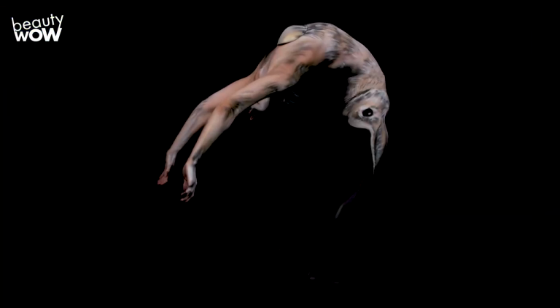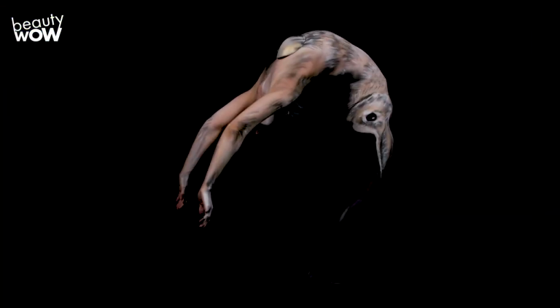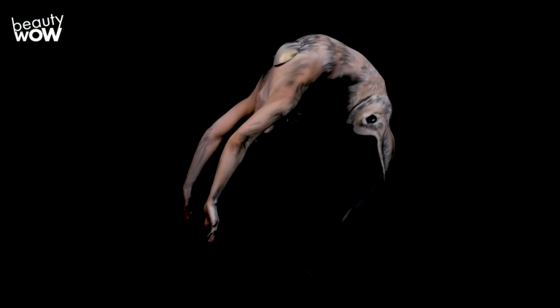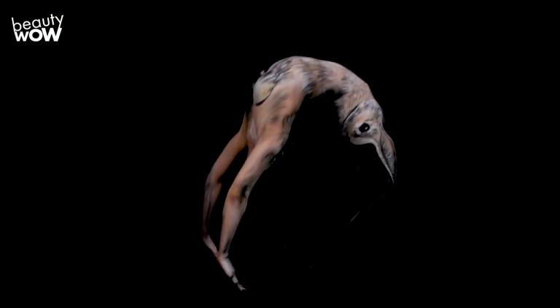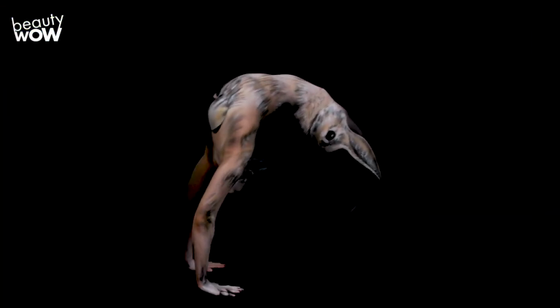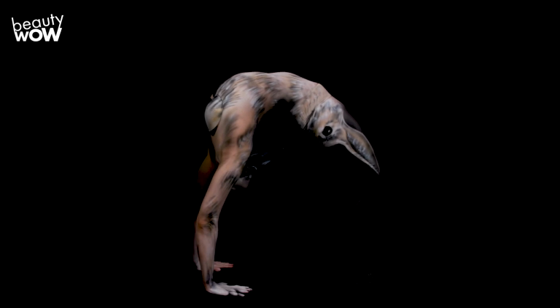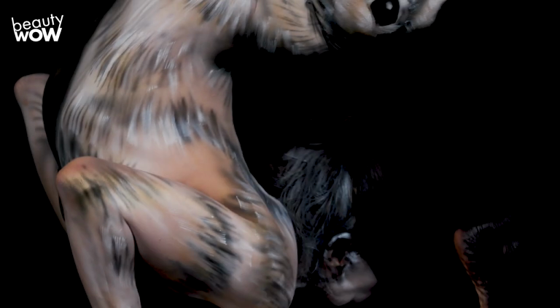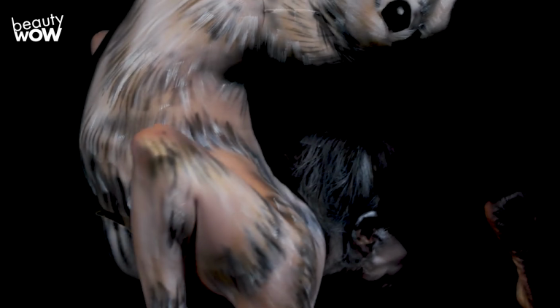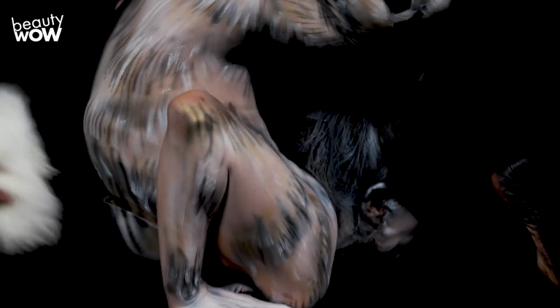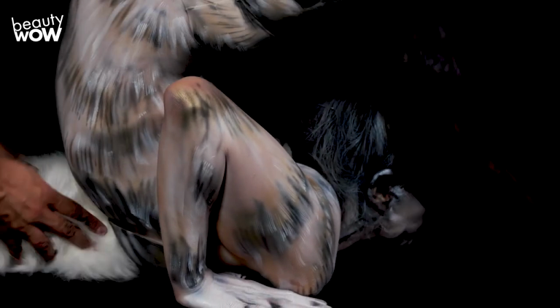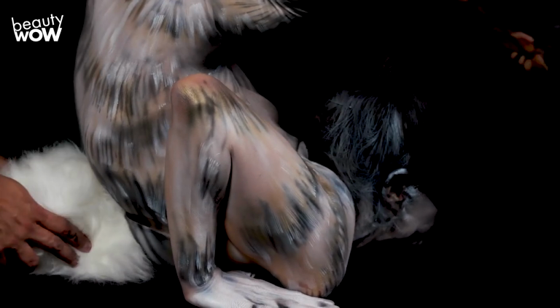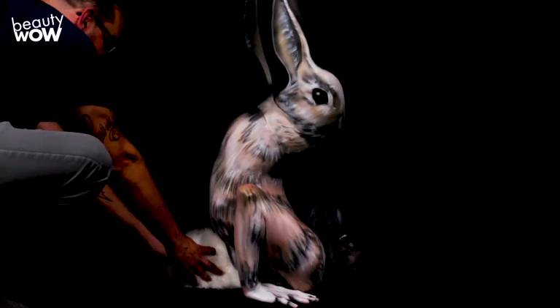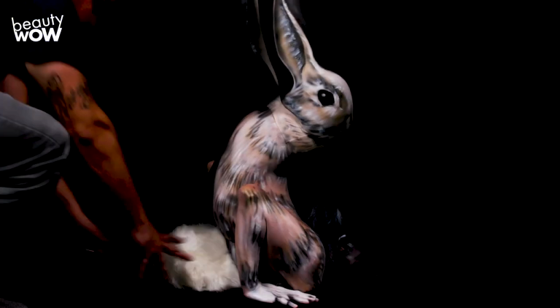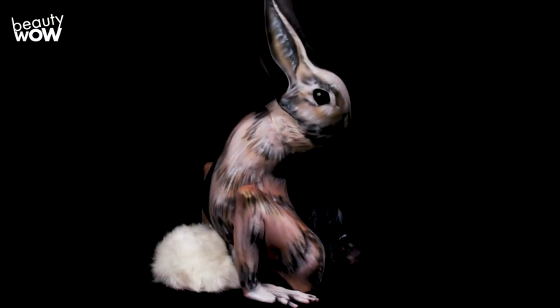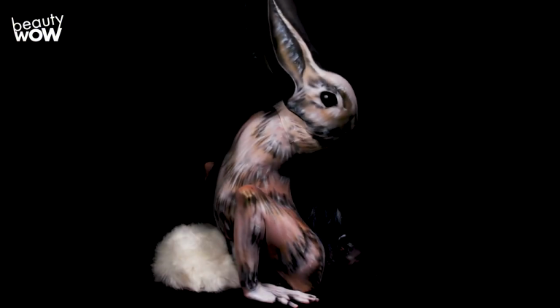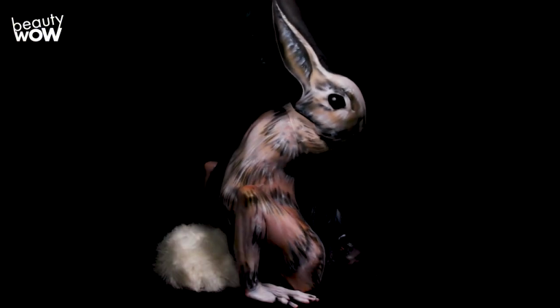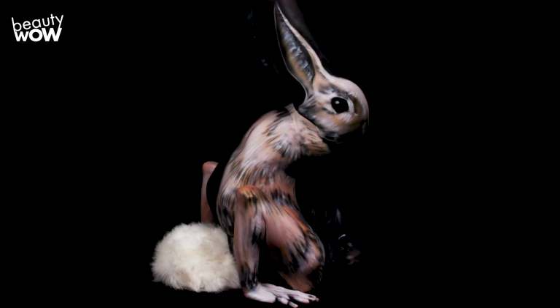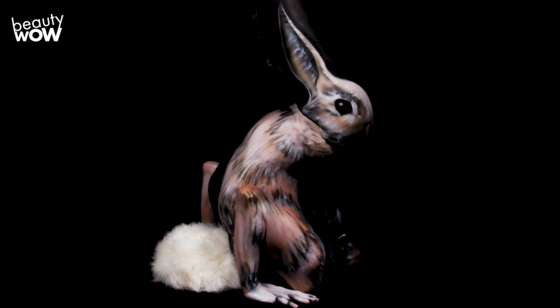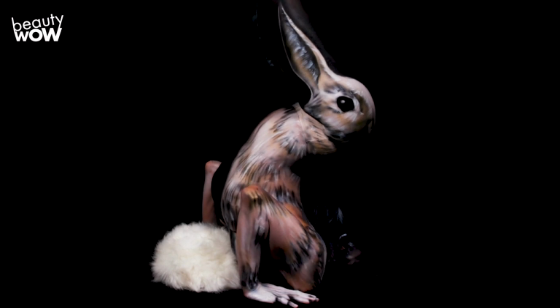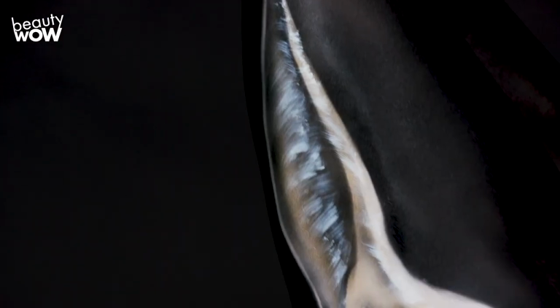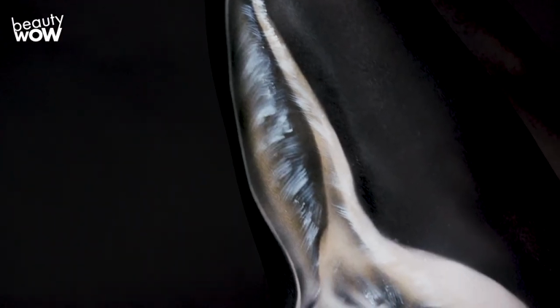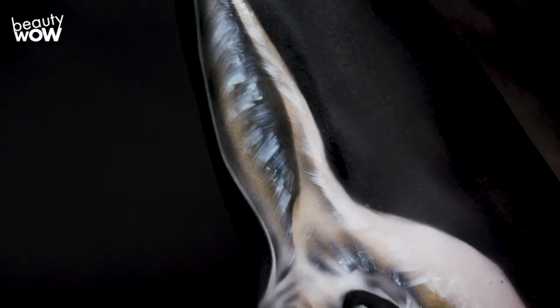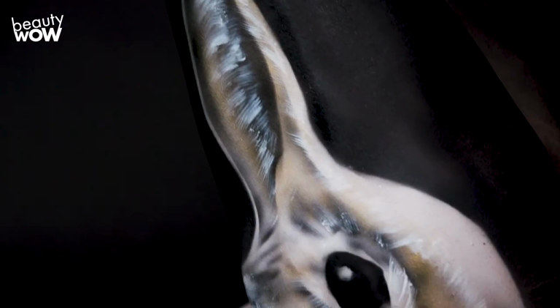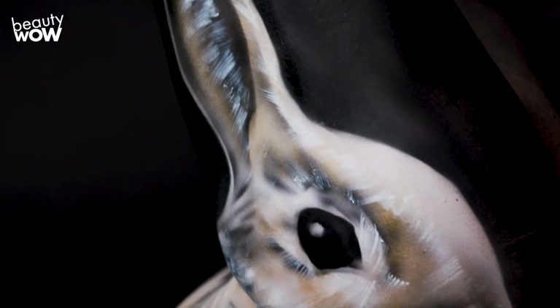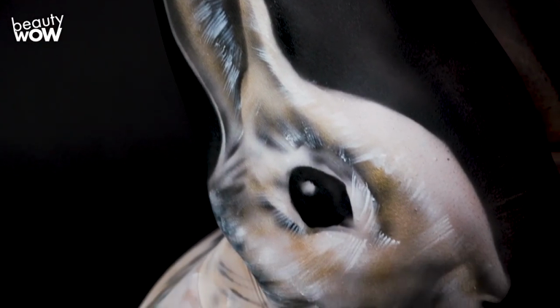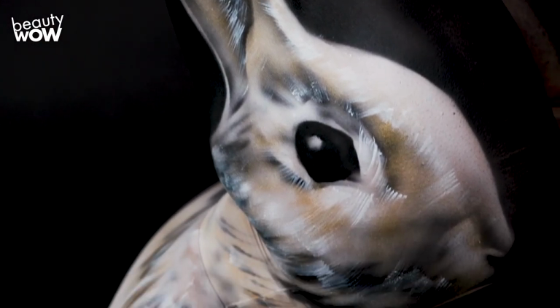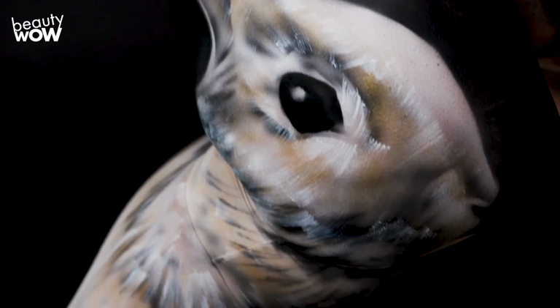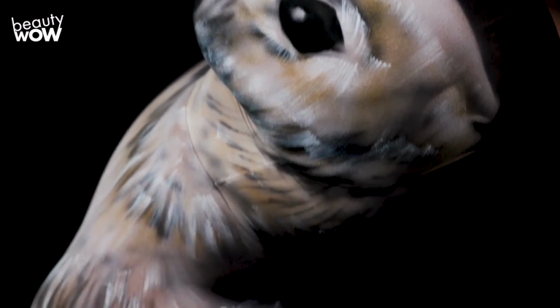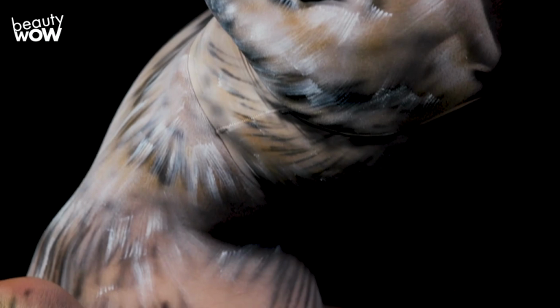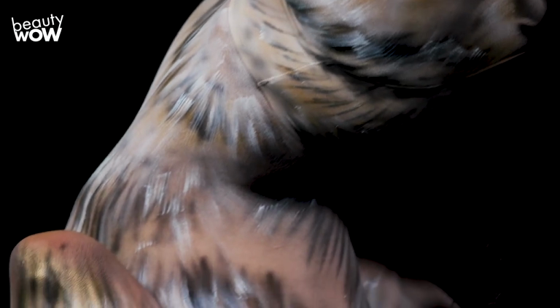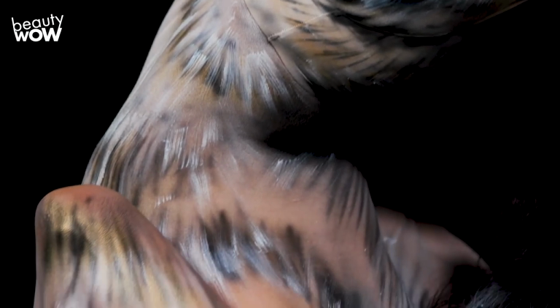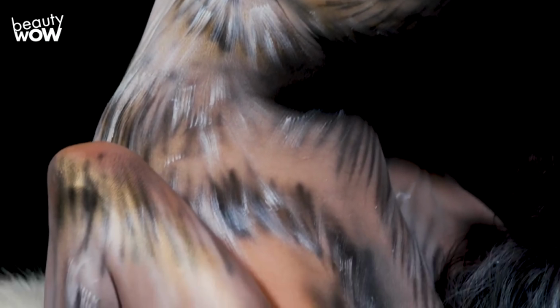Now we can watch this body painting come to life as the model gets into this wonderful contortionist pose. The best way to show body painting is through performance. And when you combine the art forms of body painting and contortion, it brings the result to a whole new level.